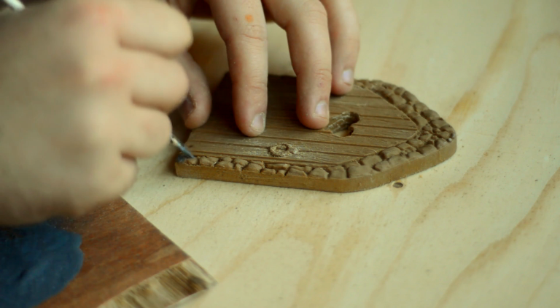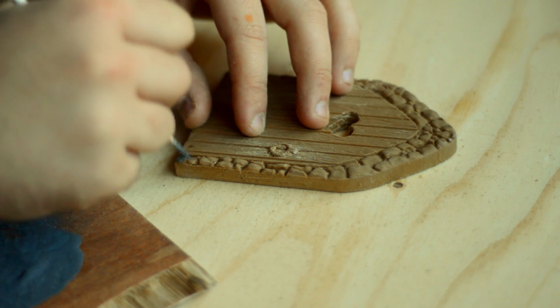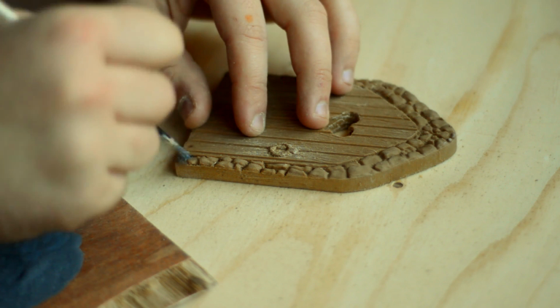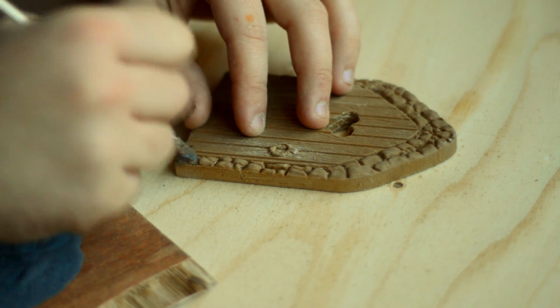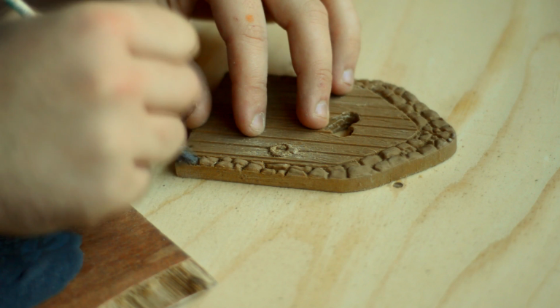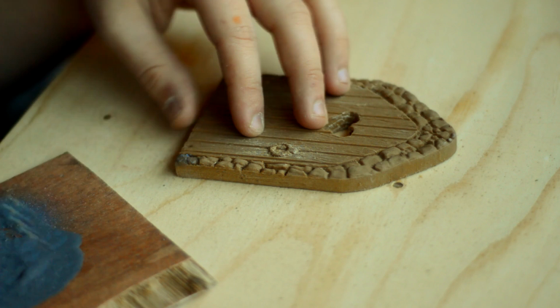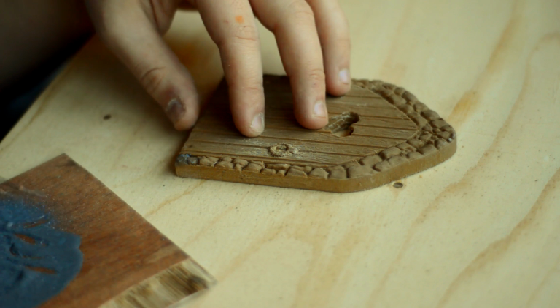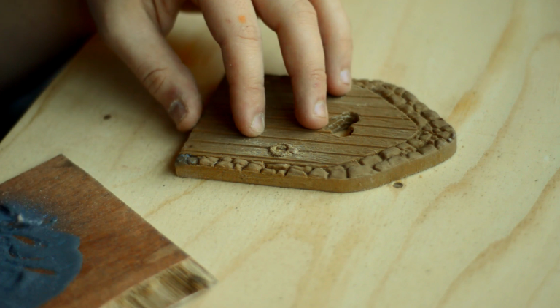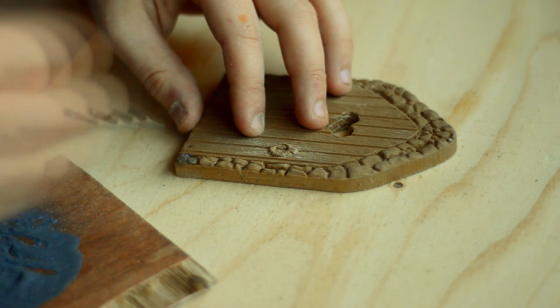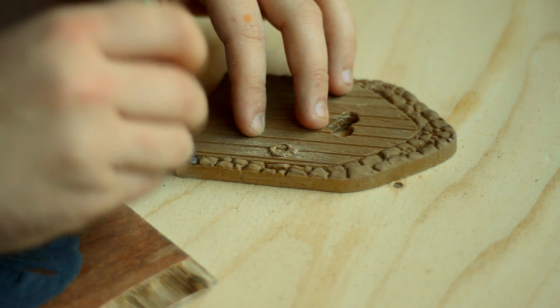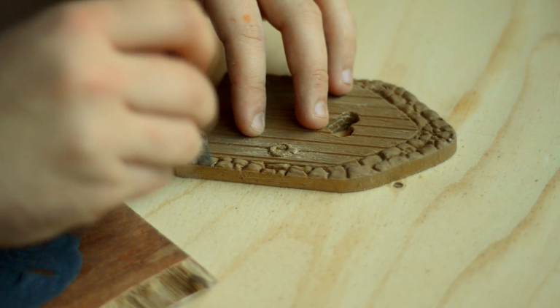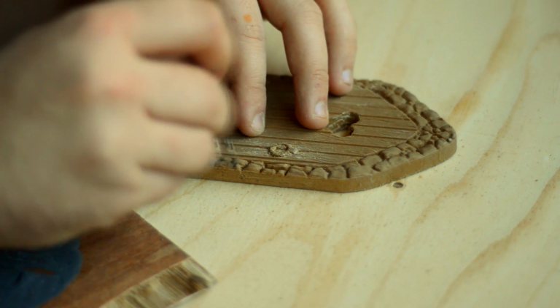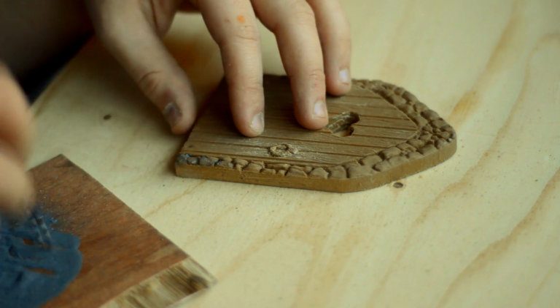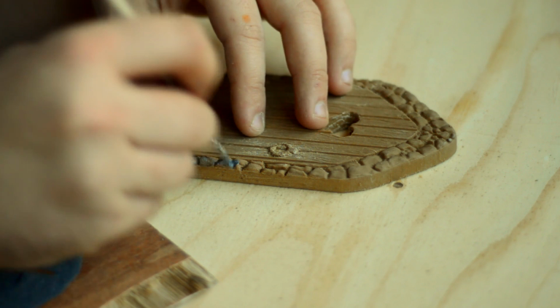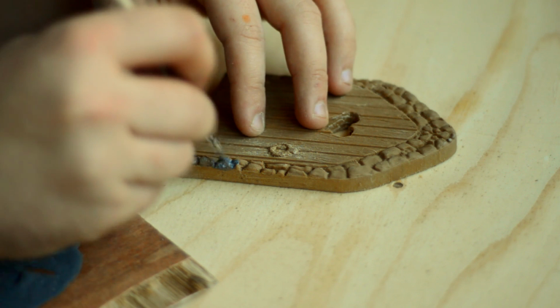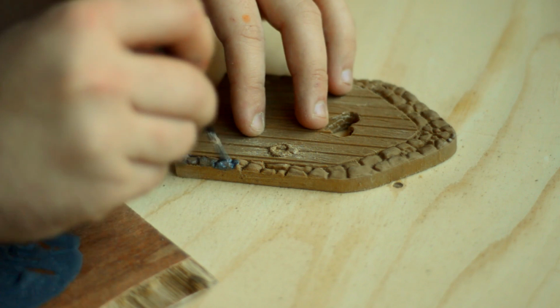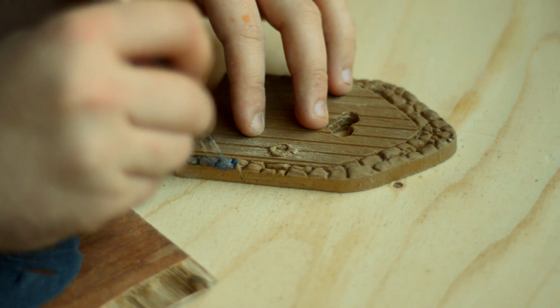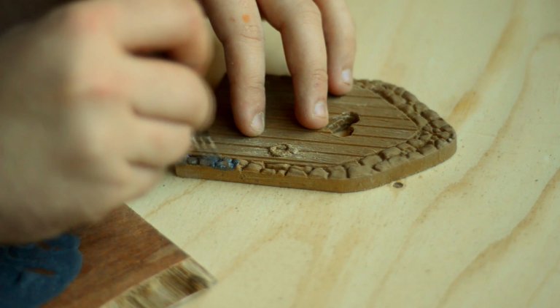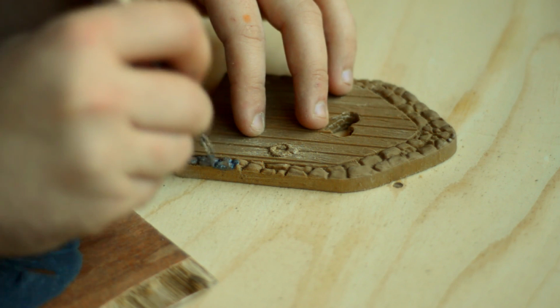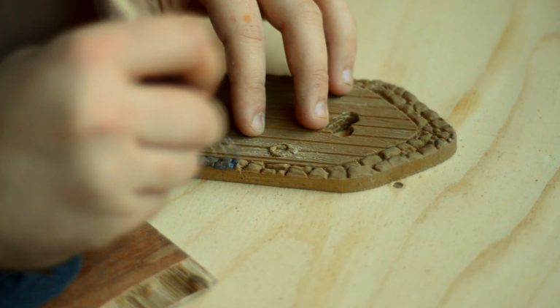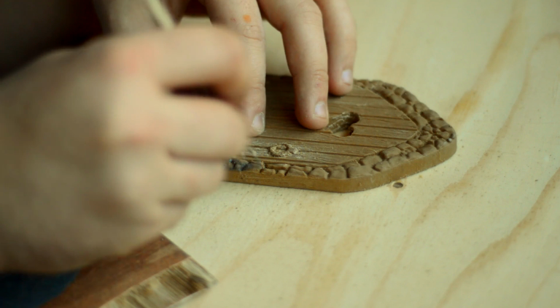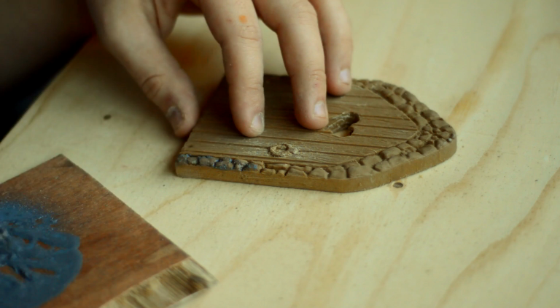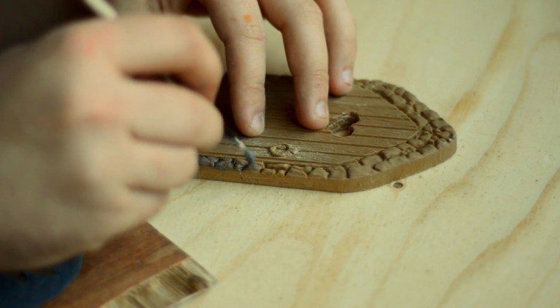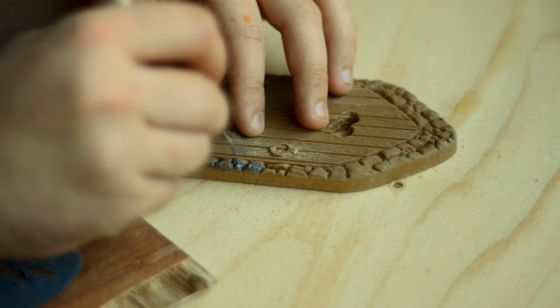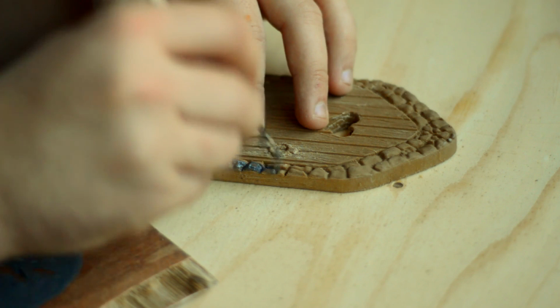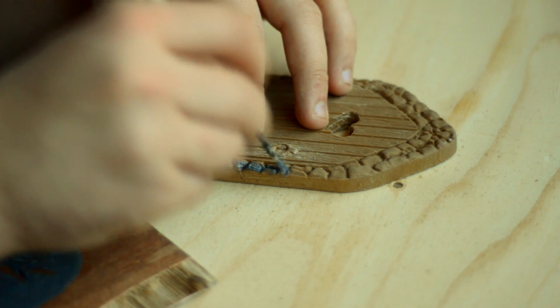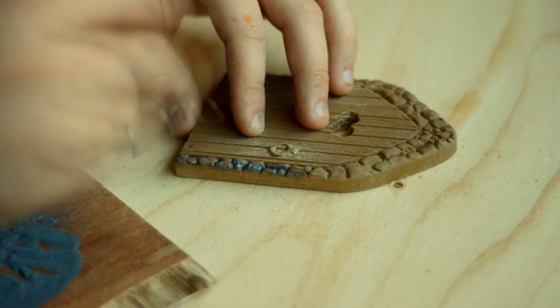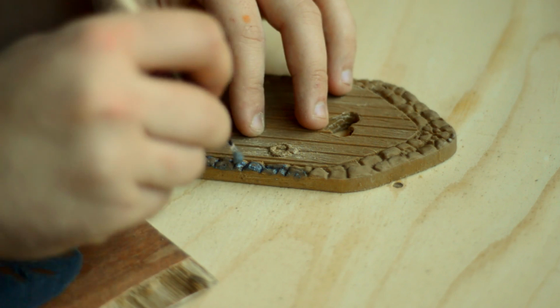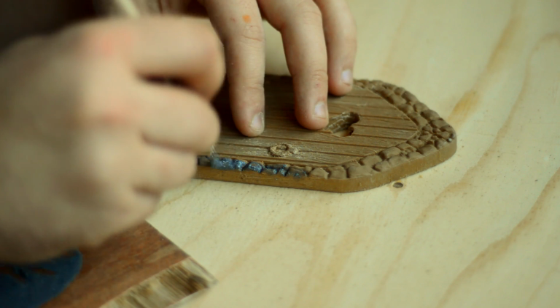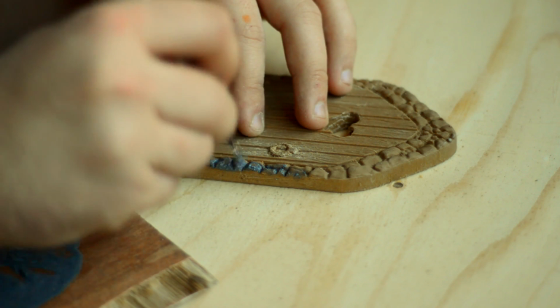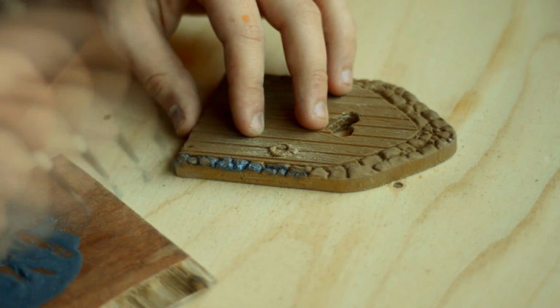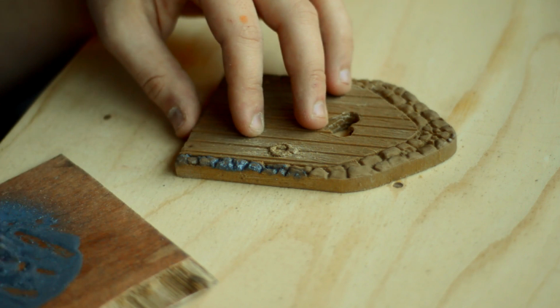I printed it using the Voltivo XL Filltech line wood filament, so it's actual wood — it smells absolutely amazing when you're printing it. It took about 13 hours and was printed at 0.1mm layer height.